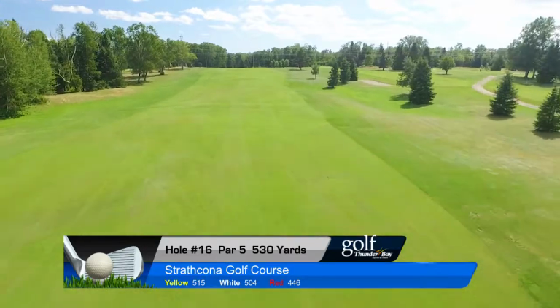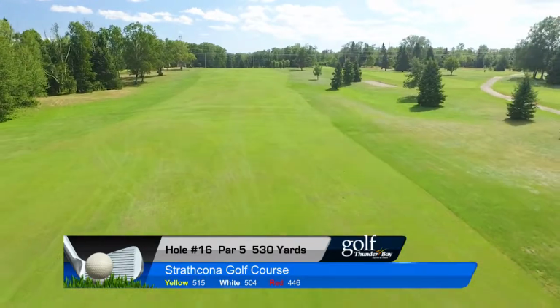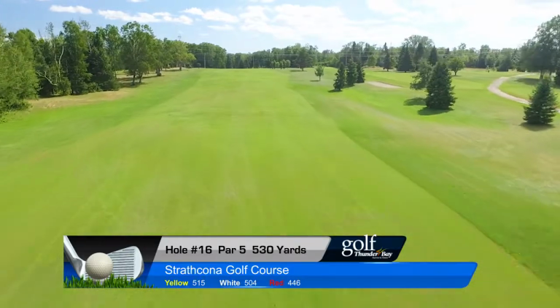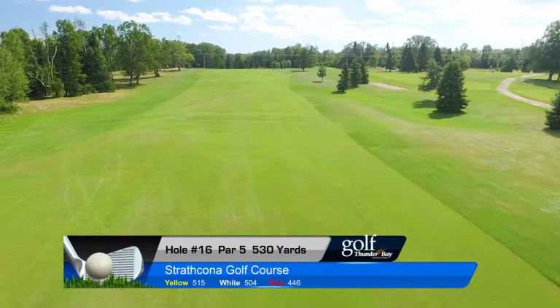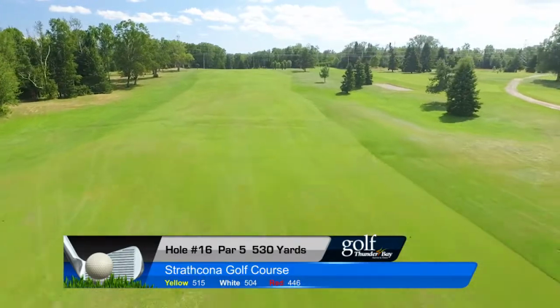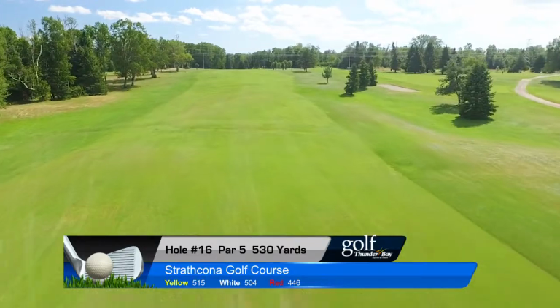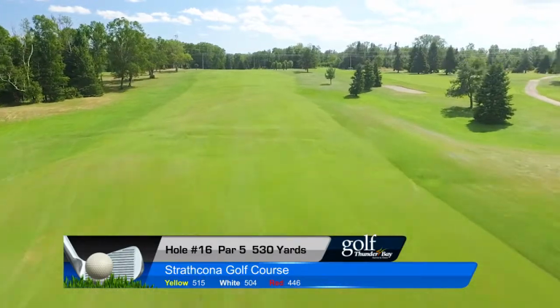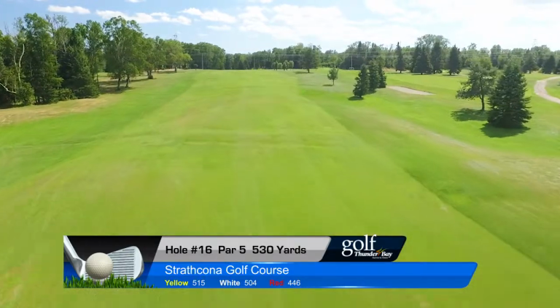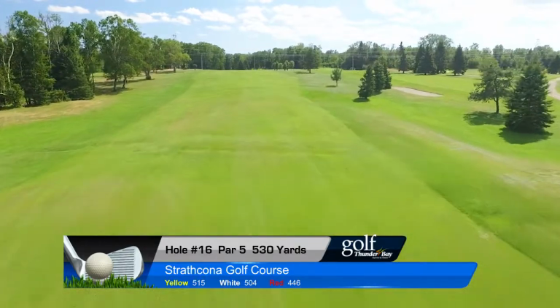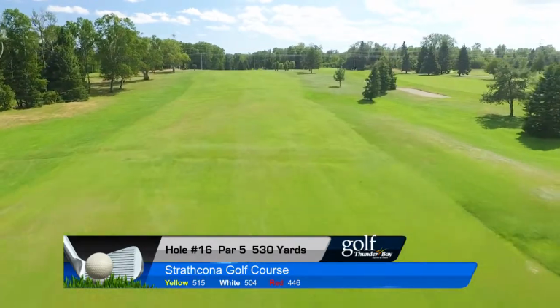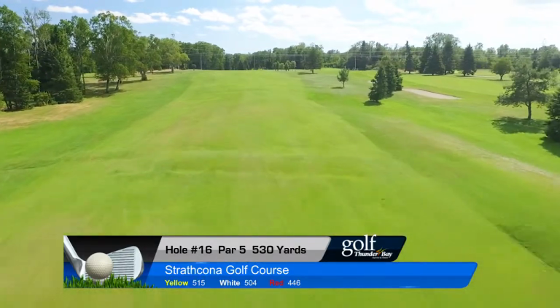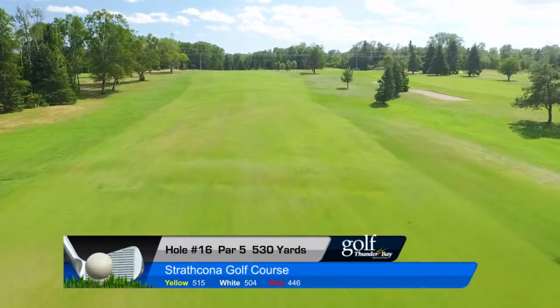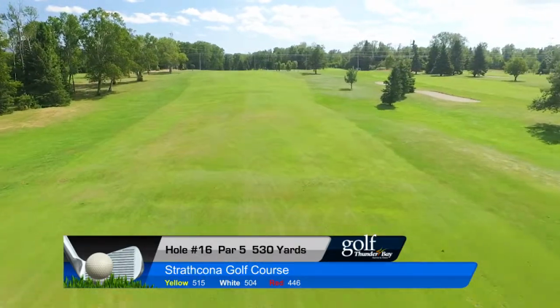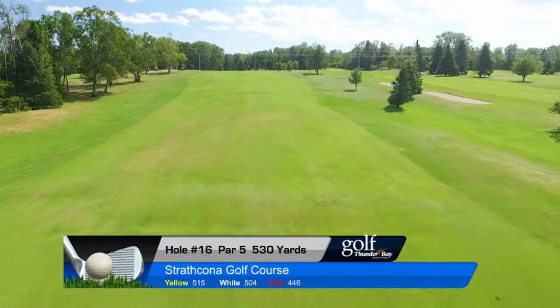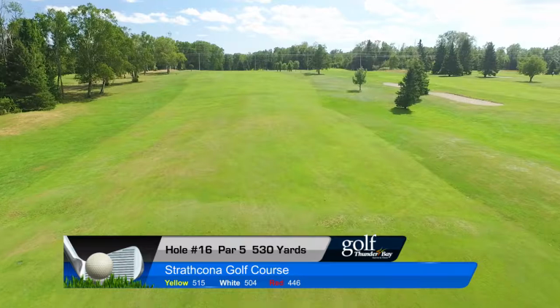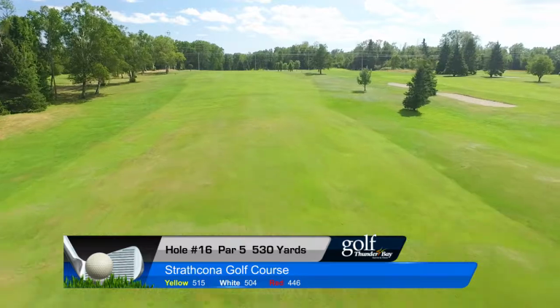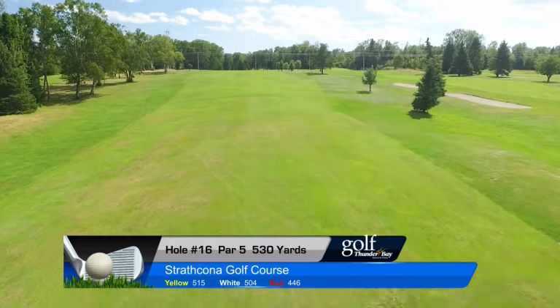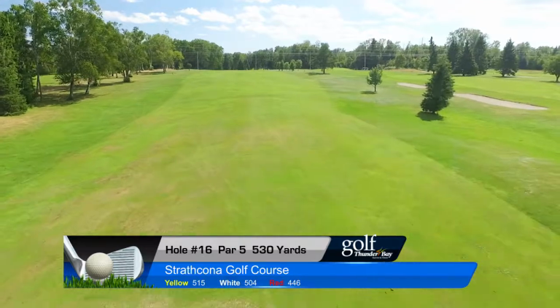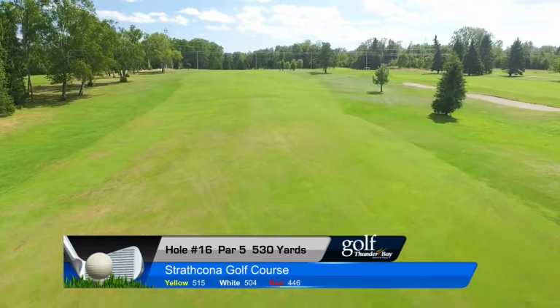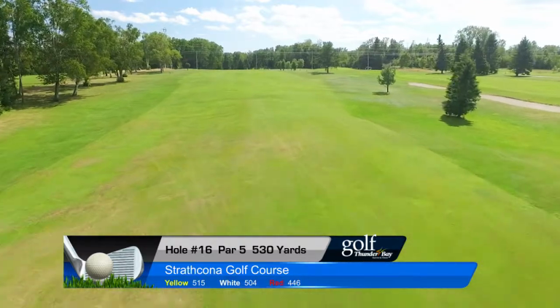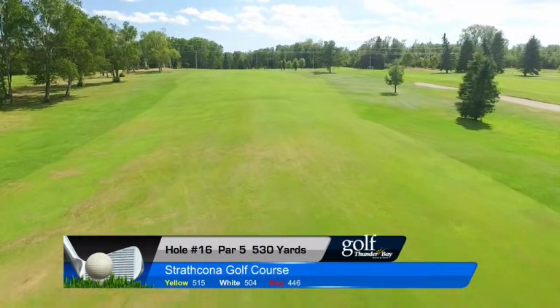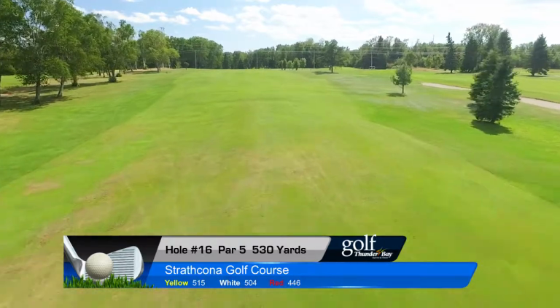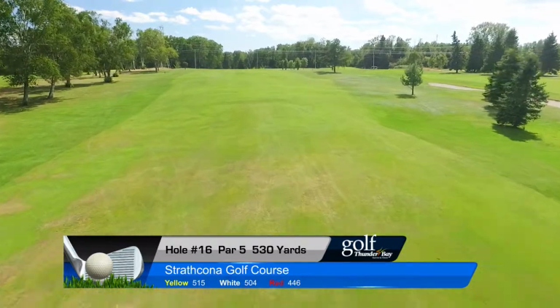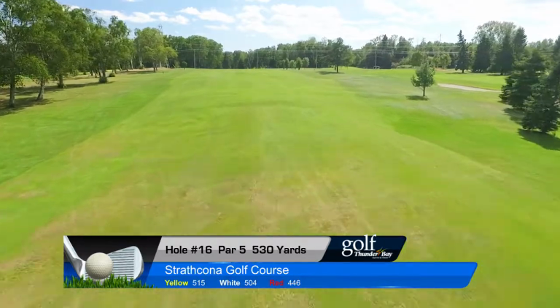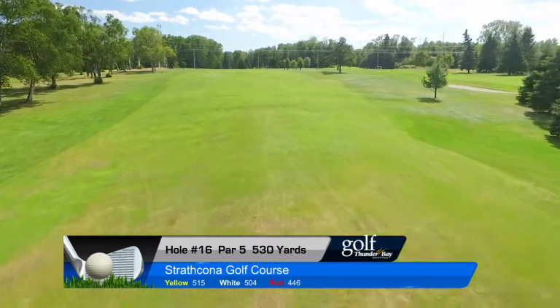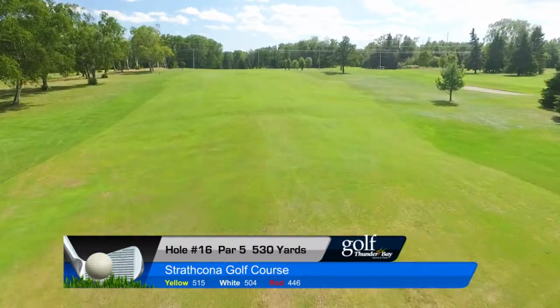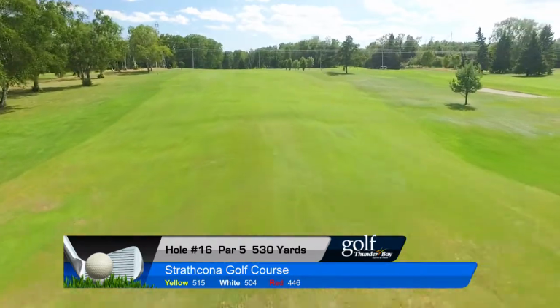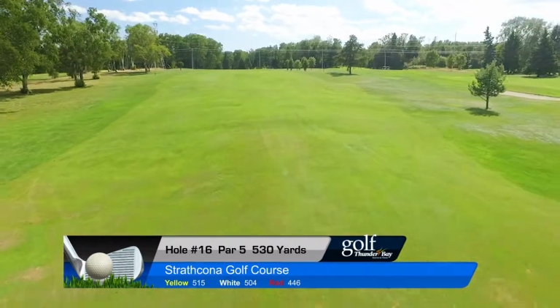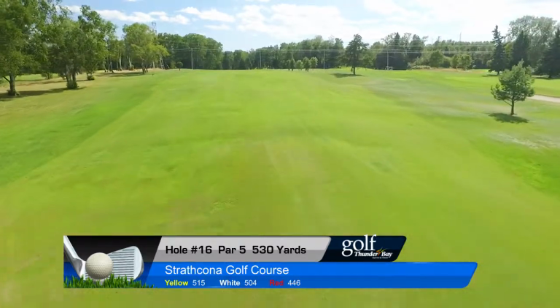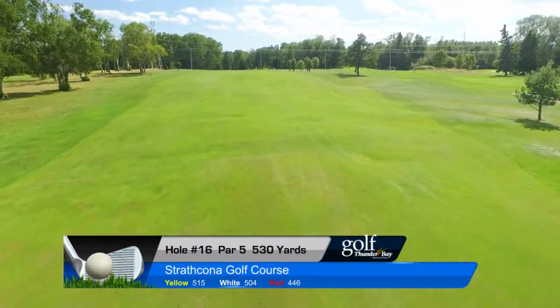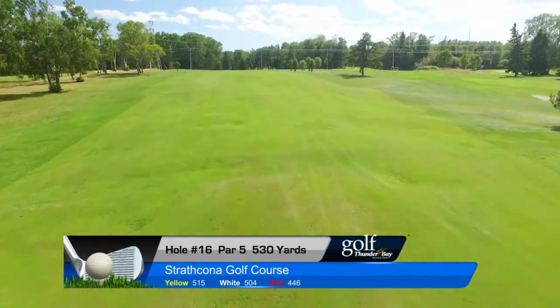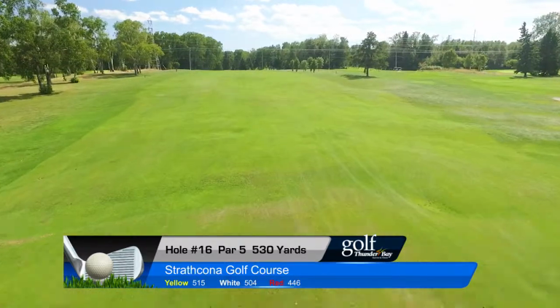The sensible approach is to position the second shot just around the hydro poles and pitch to the small green, which runs away from the player. Some birdies here; however, a par is more likely.